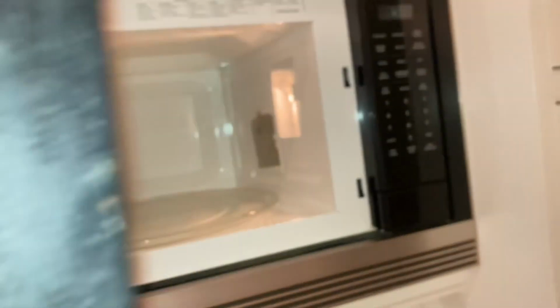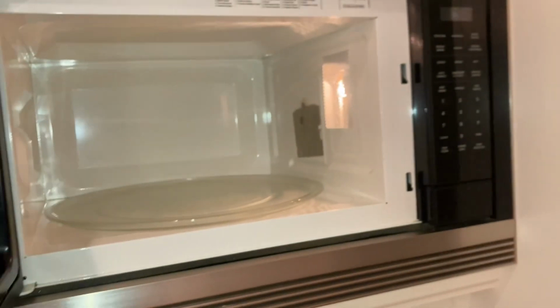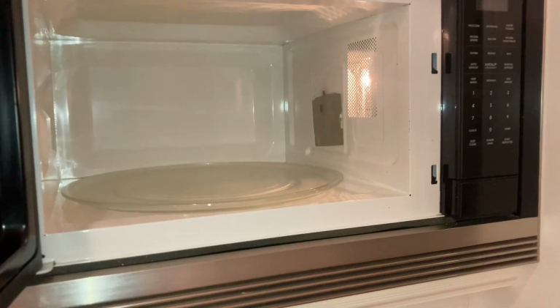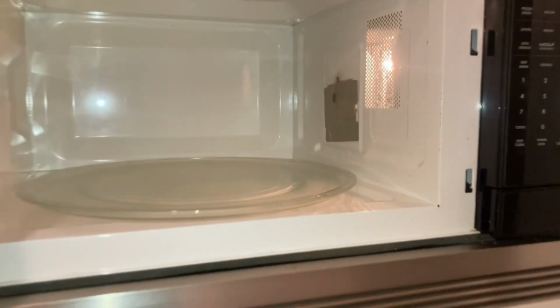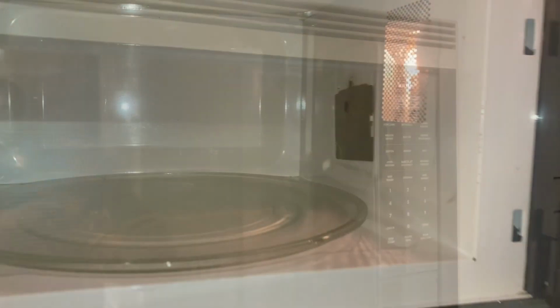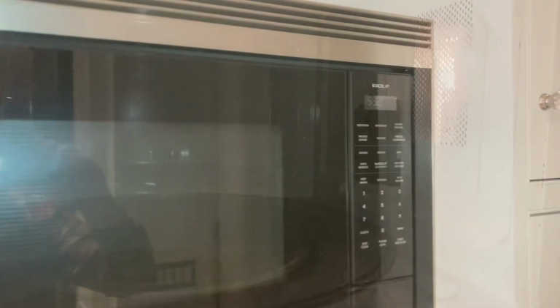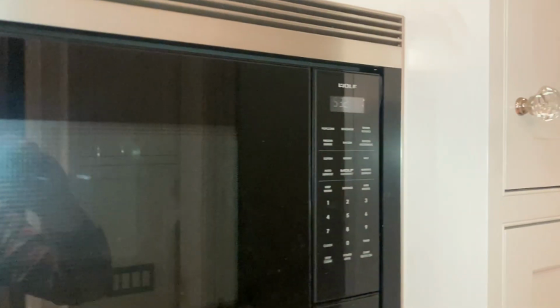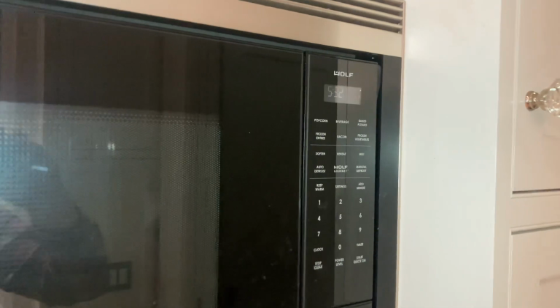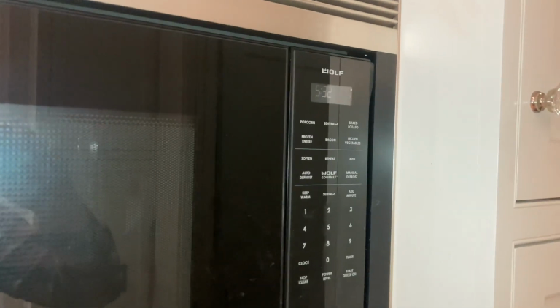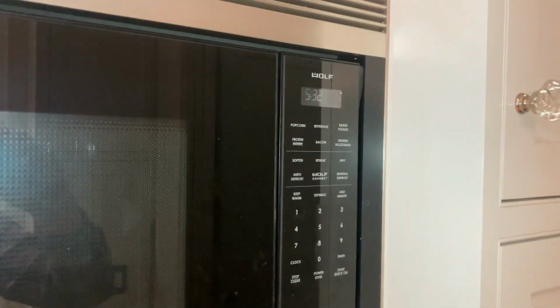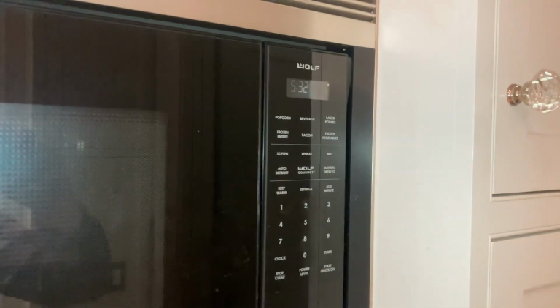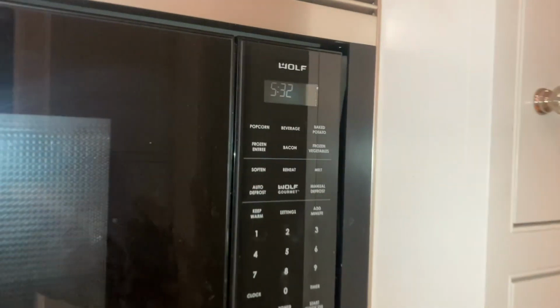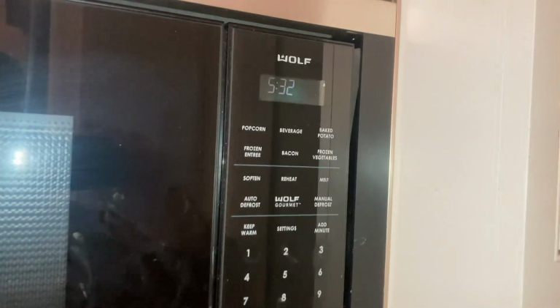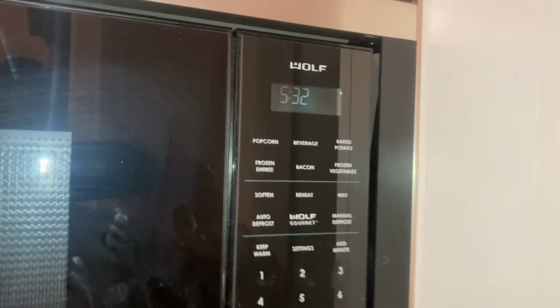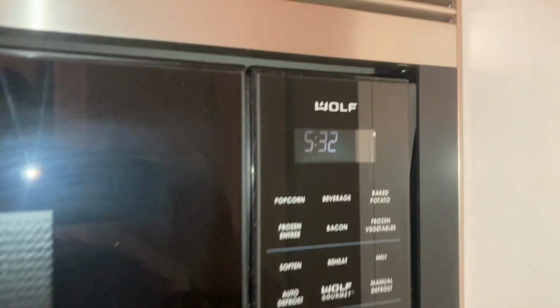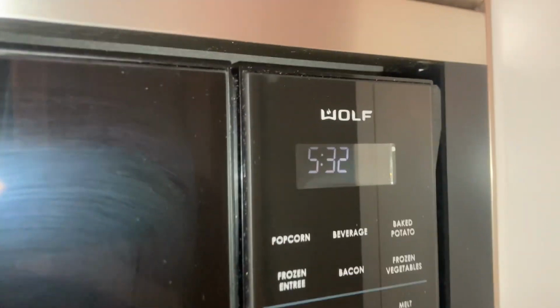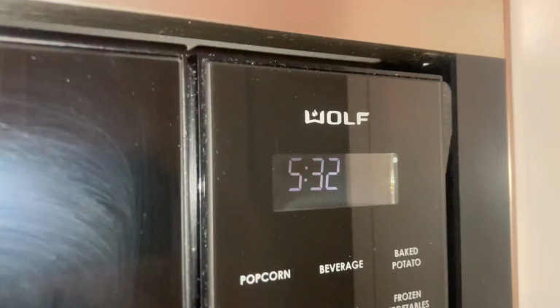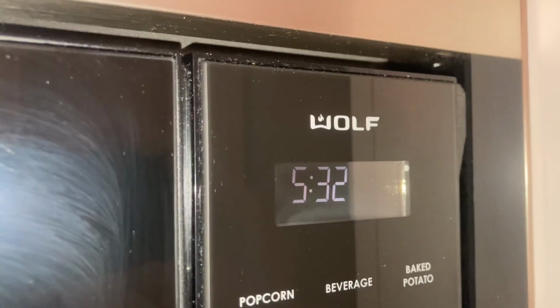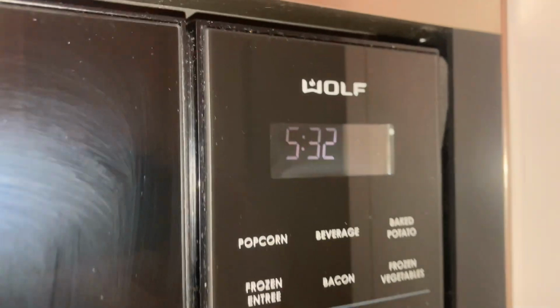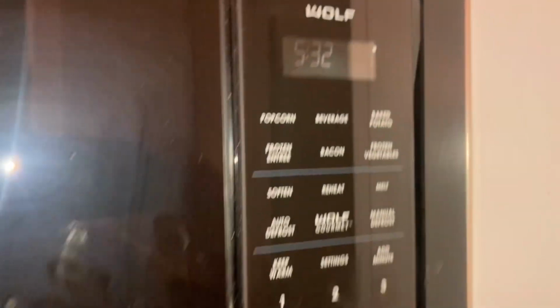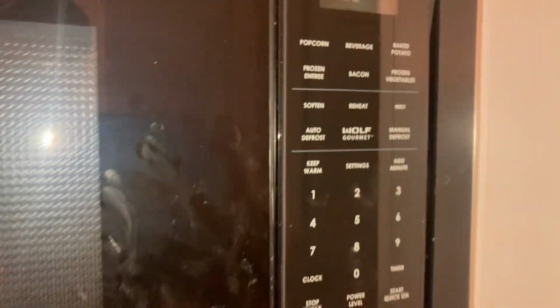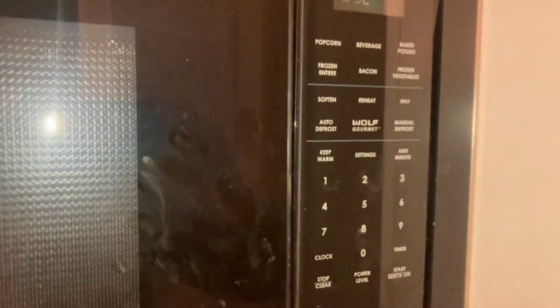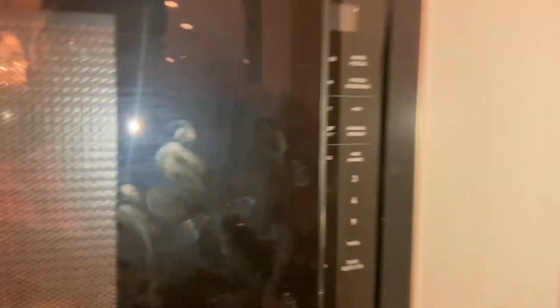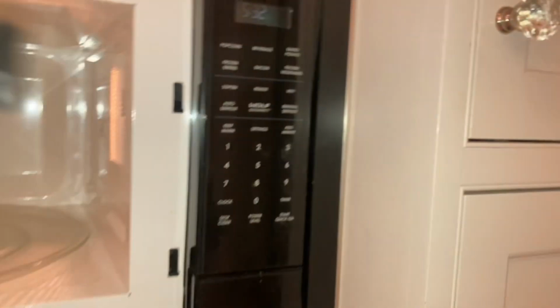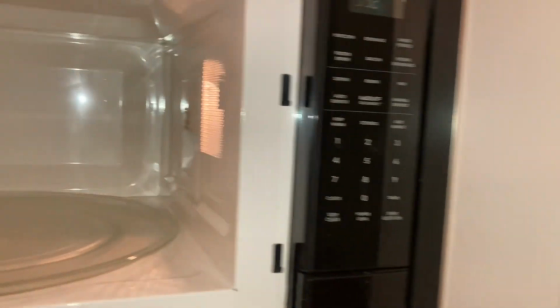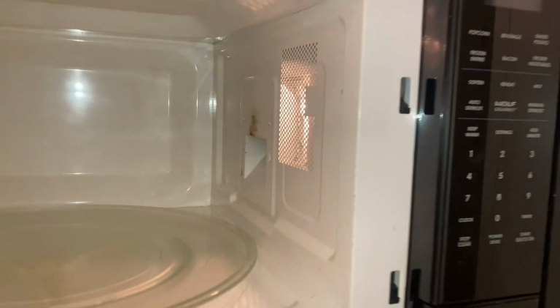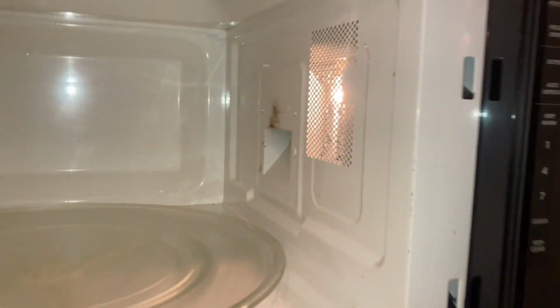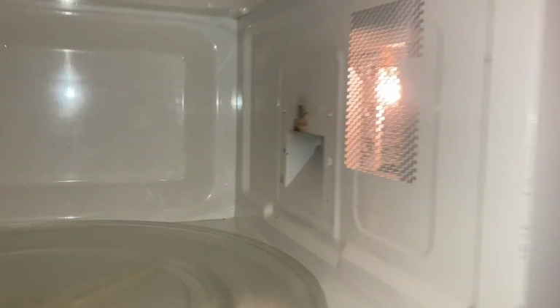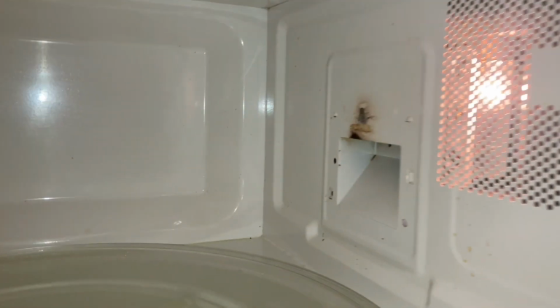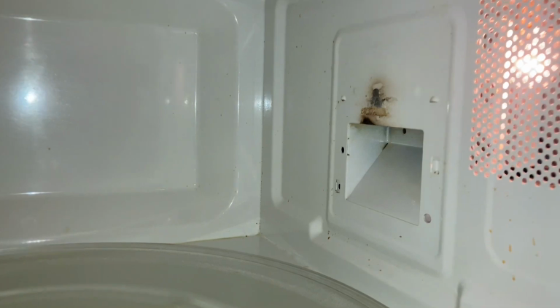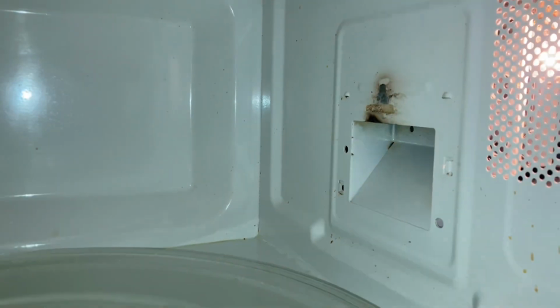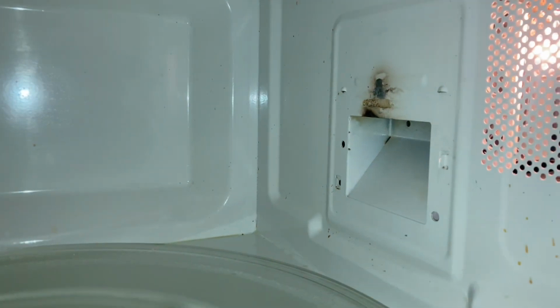Wow, I will show you how to fix that. Whether you have a $20 Walmart microwave or a $1,000 Wolf microwave, they all can start arcing after a period of time and it is caused by the magnetron.